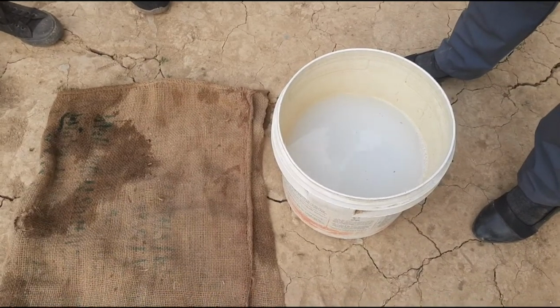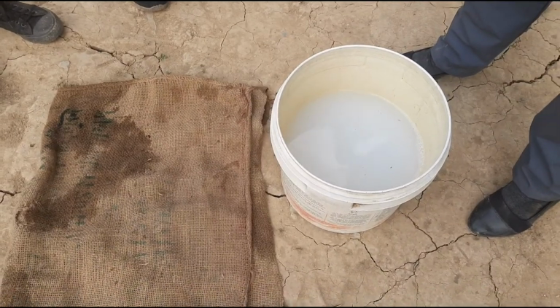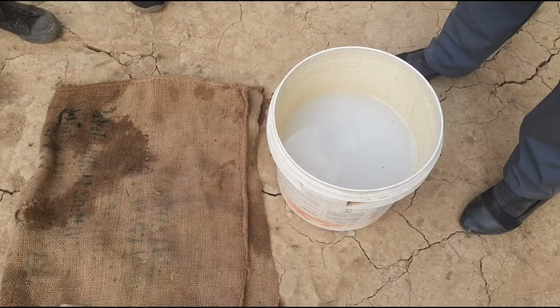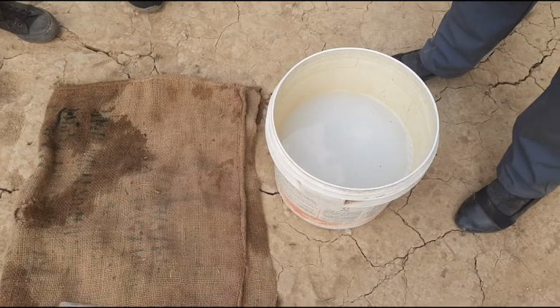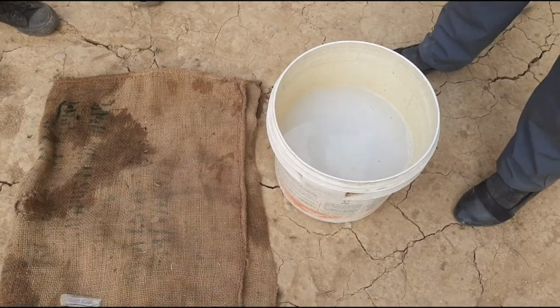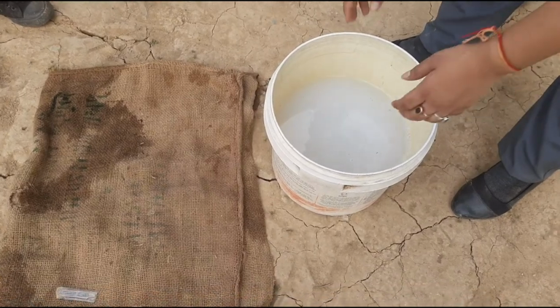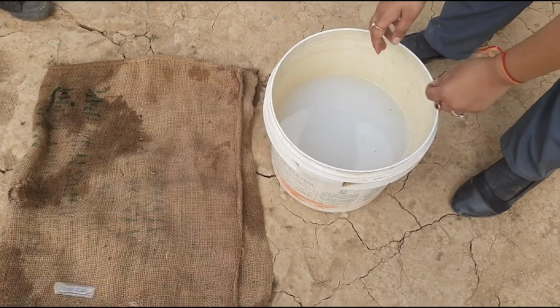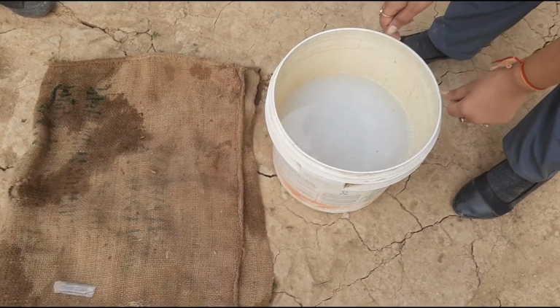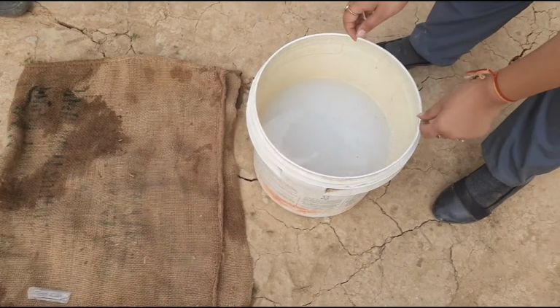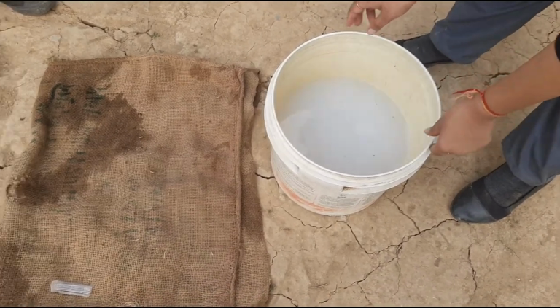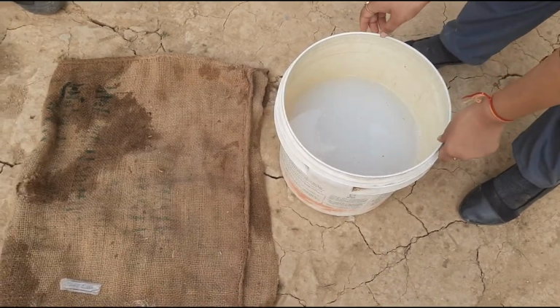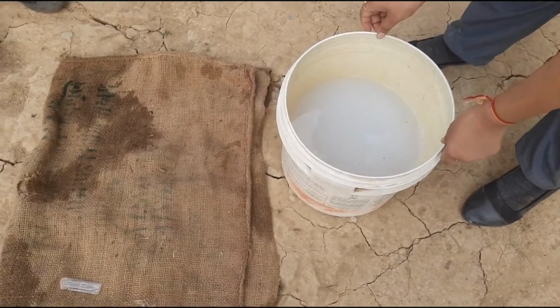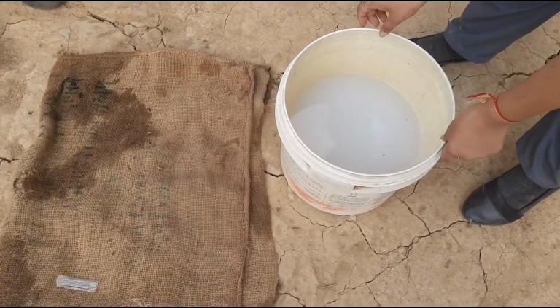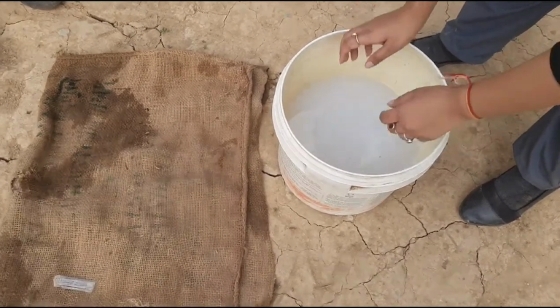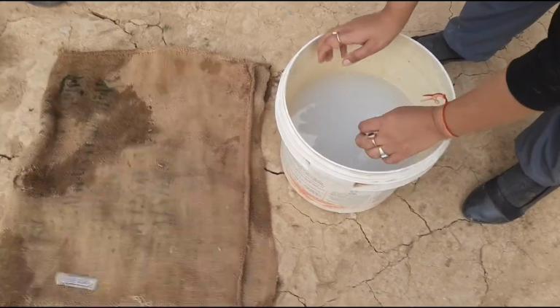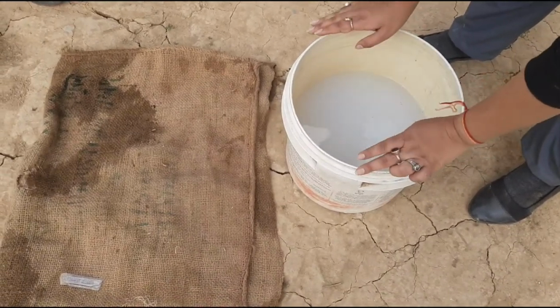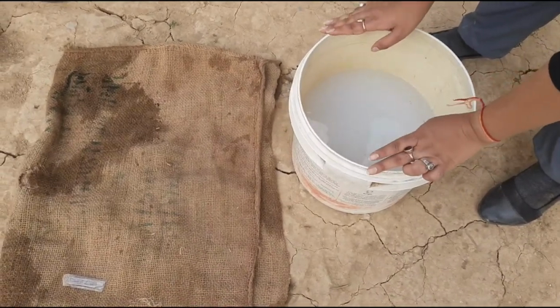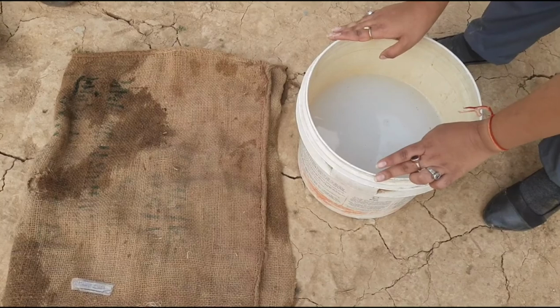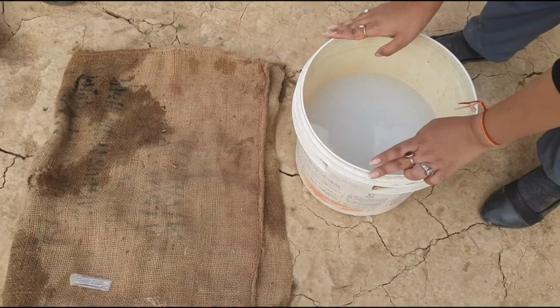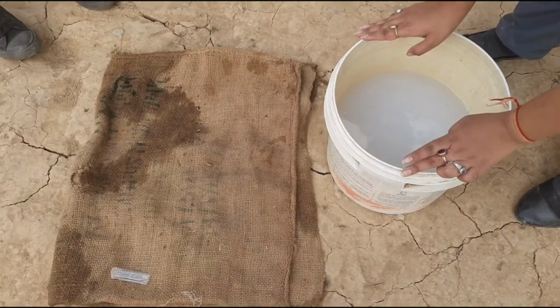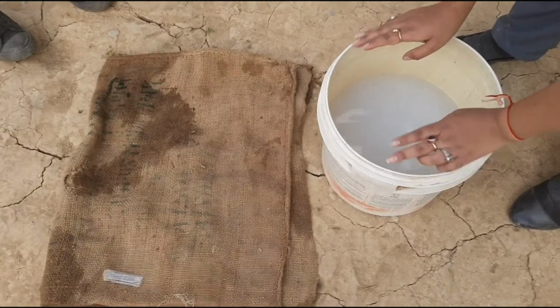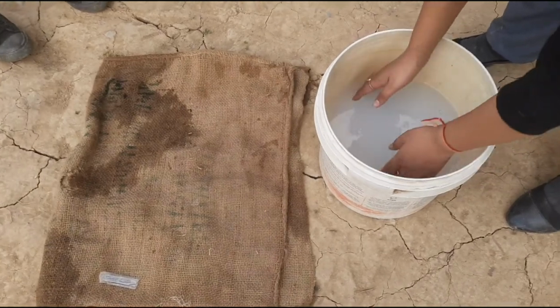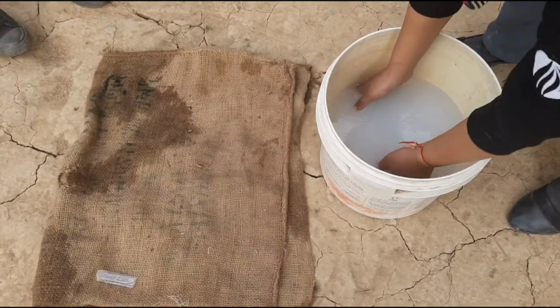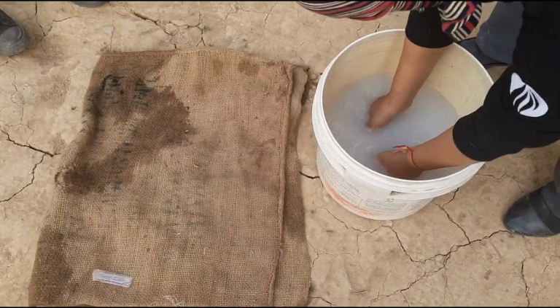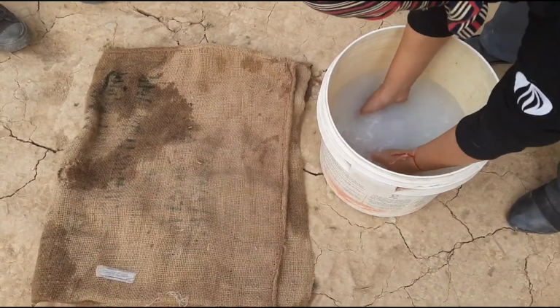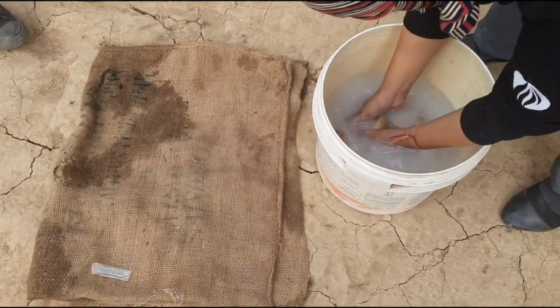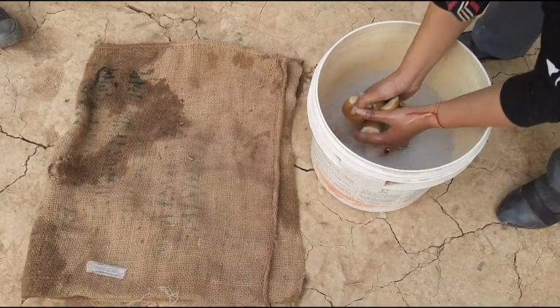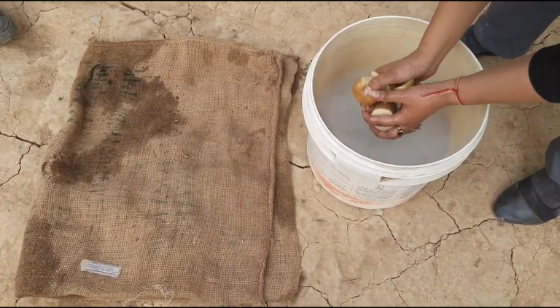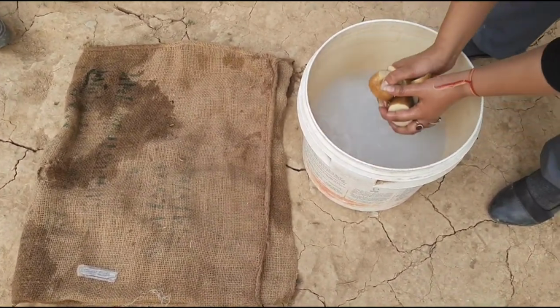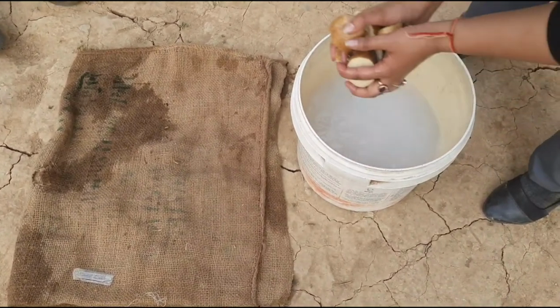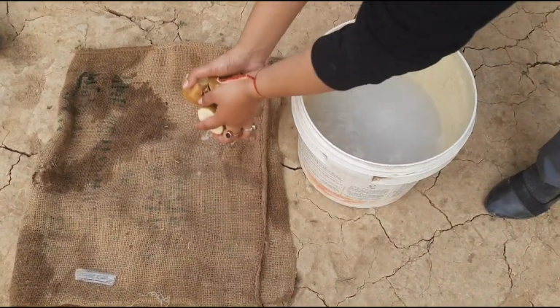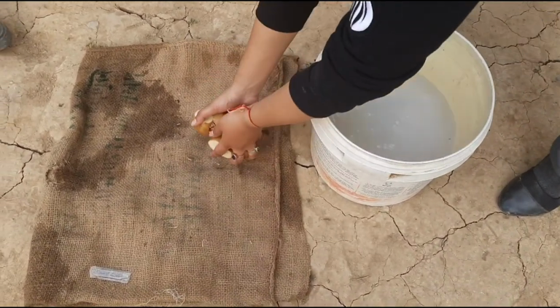15 minutes is over. Take out the seeds and spread evenly.